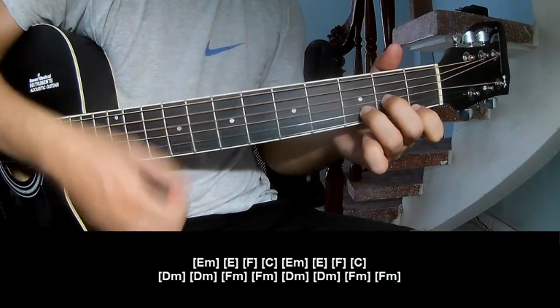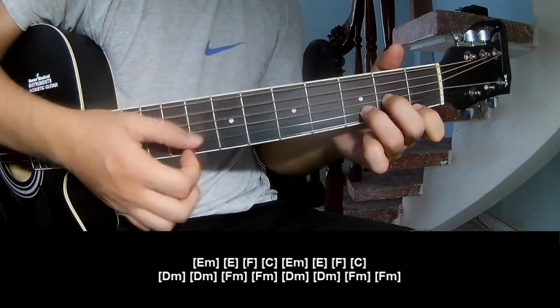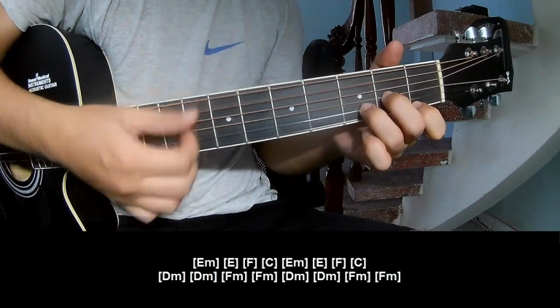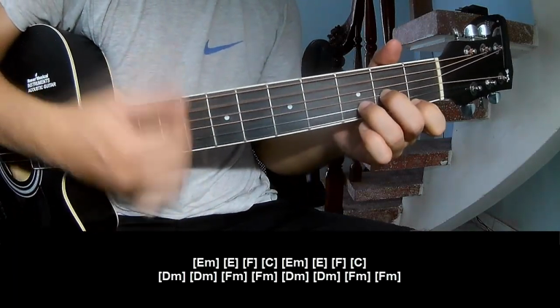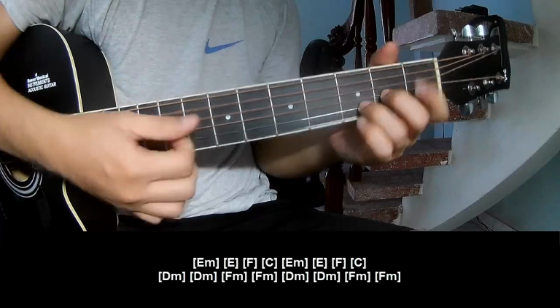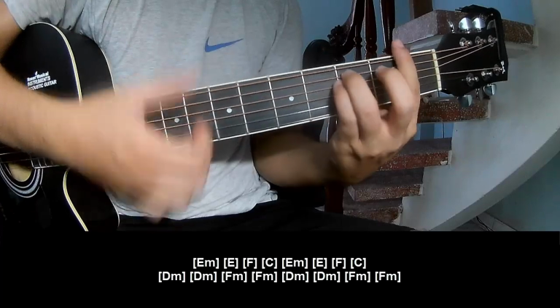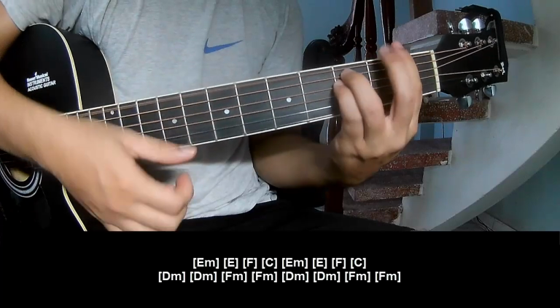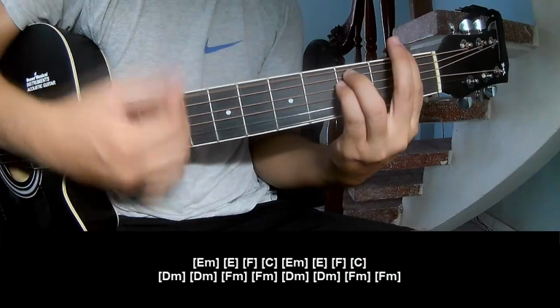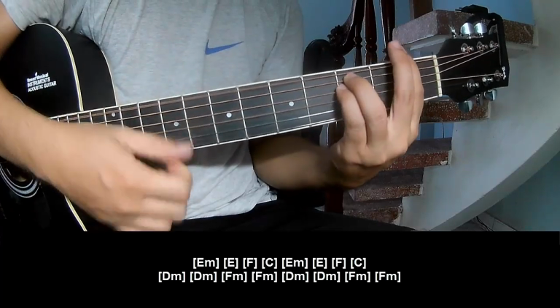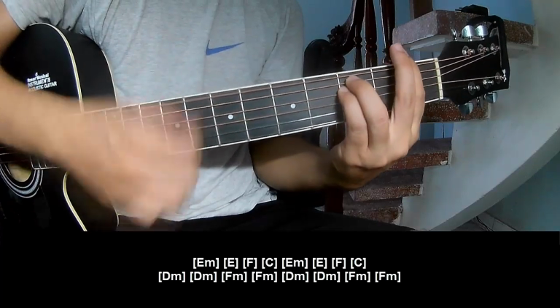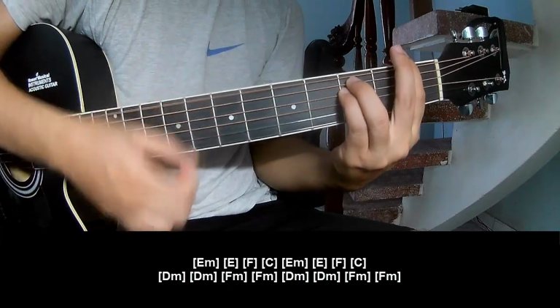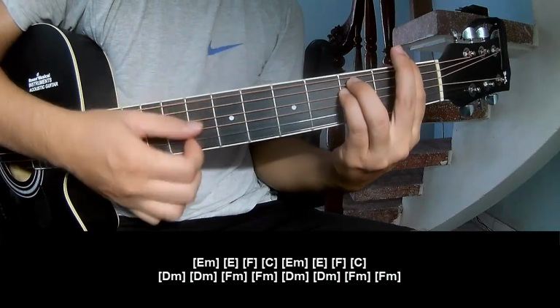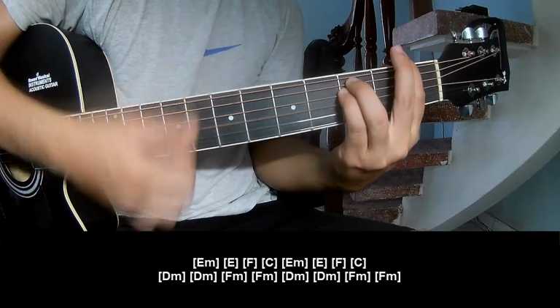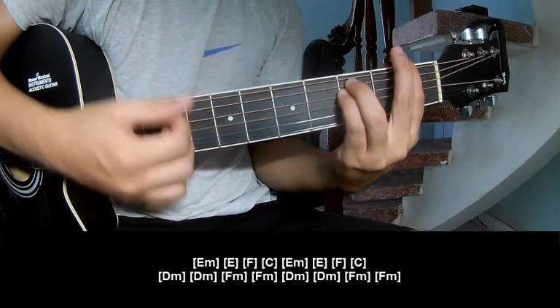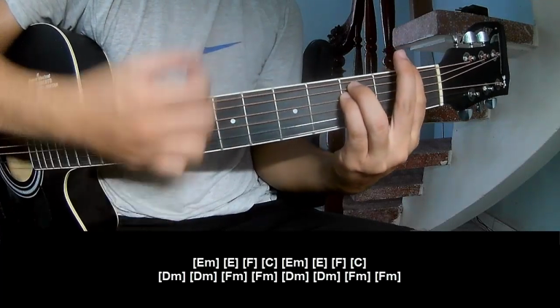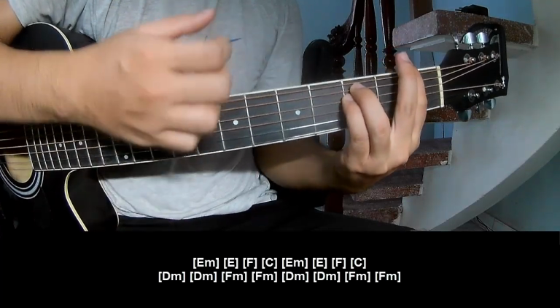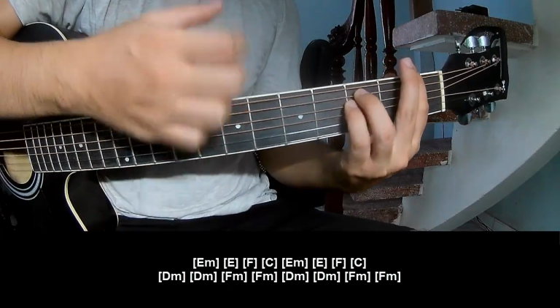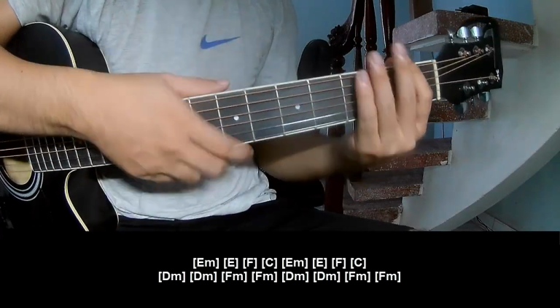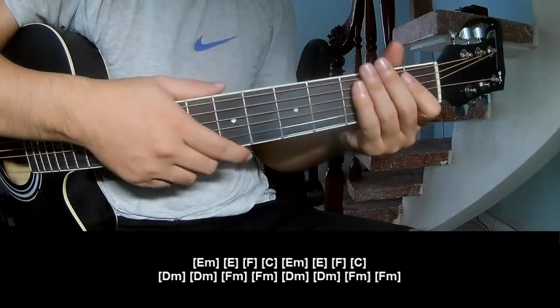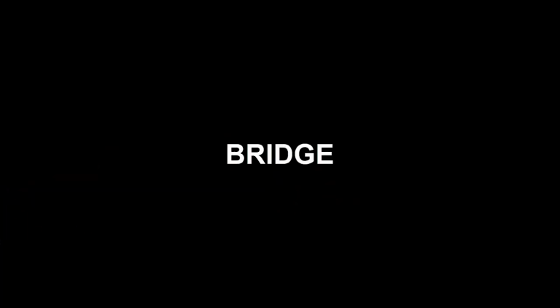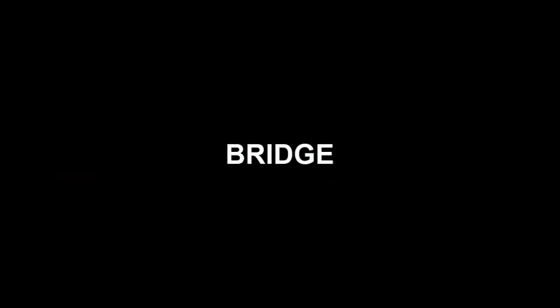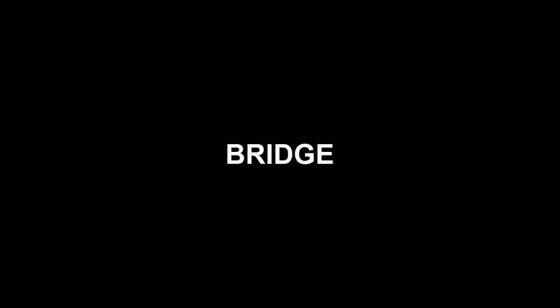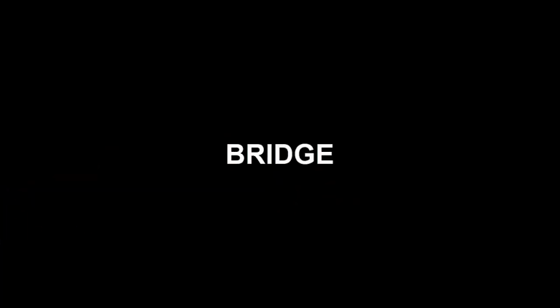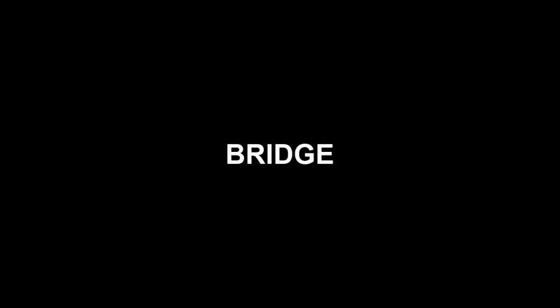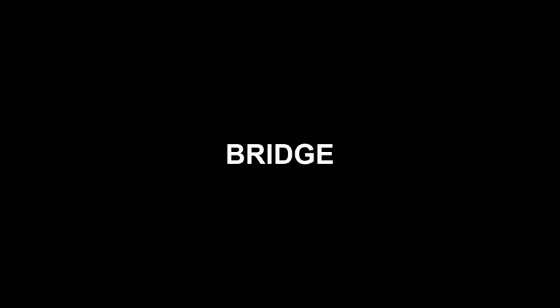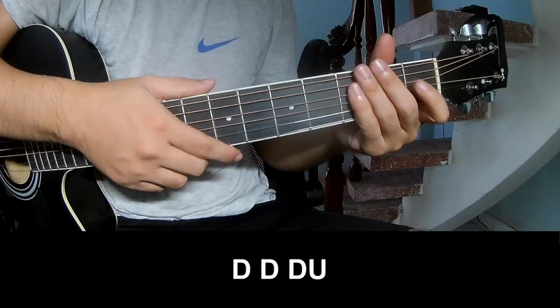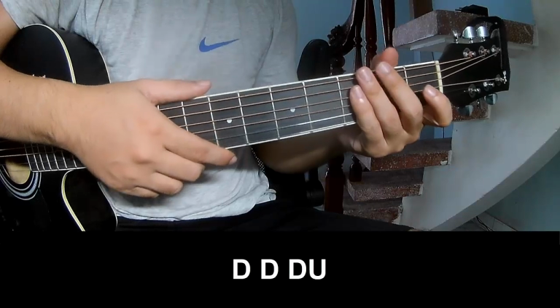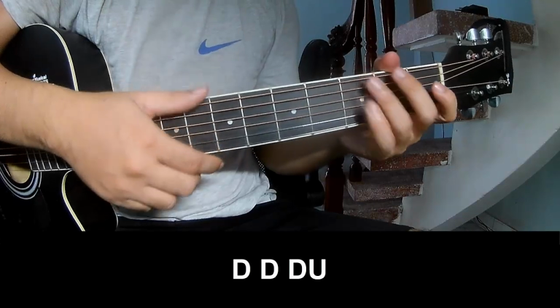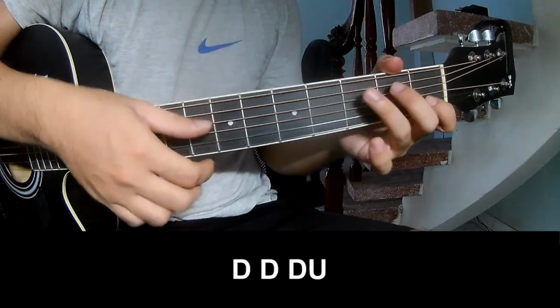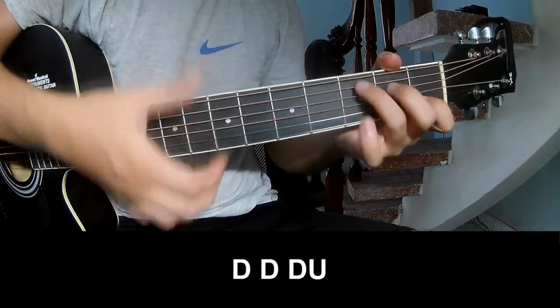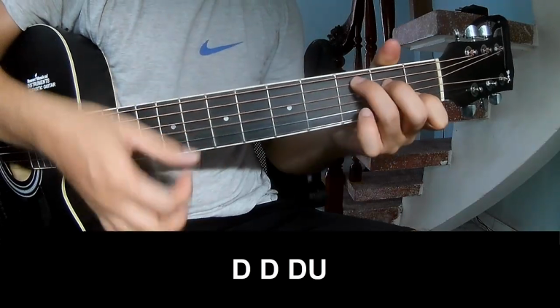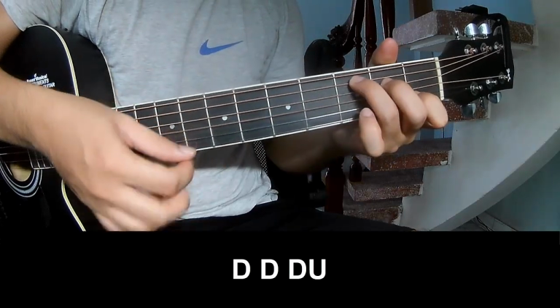Dm, Fm, and Fm. Choose the pattern to play: Tau, Tau, Tau up.